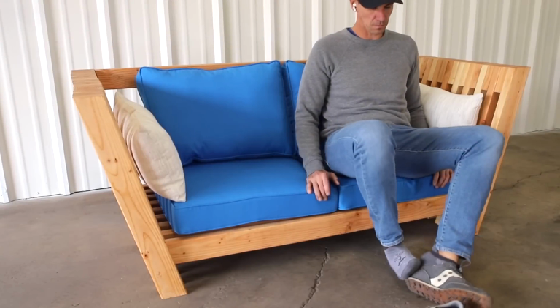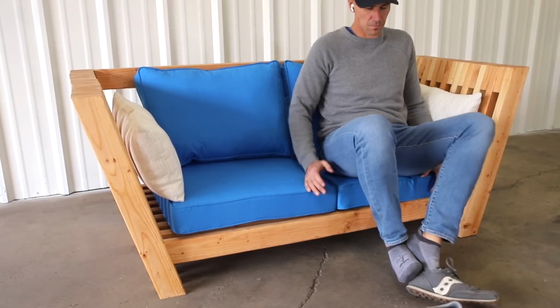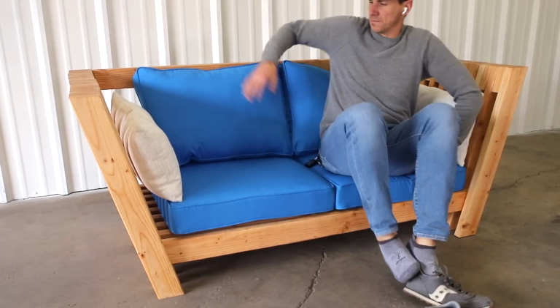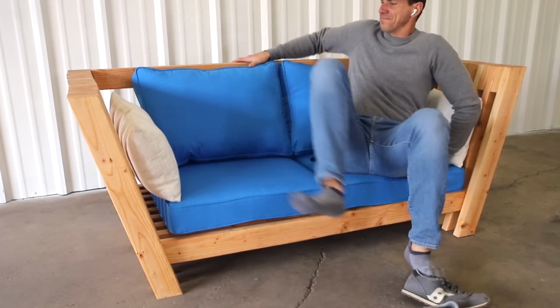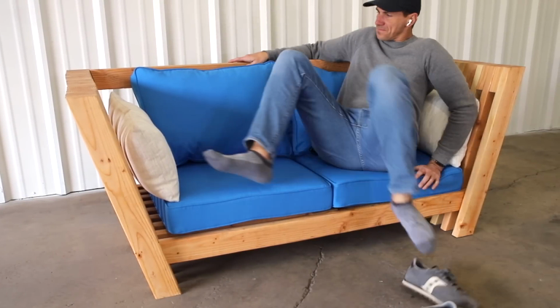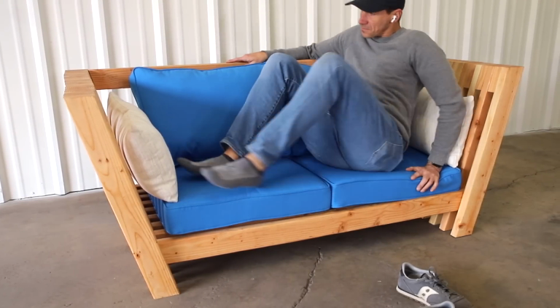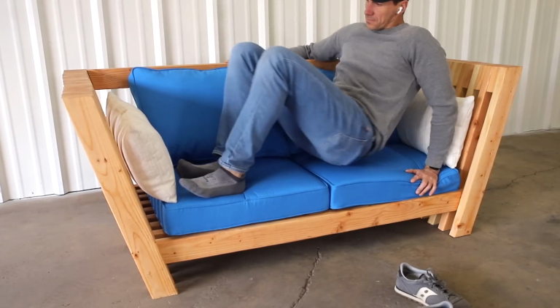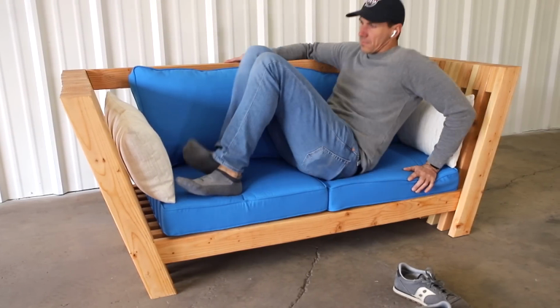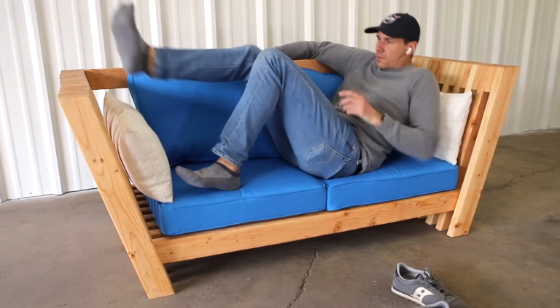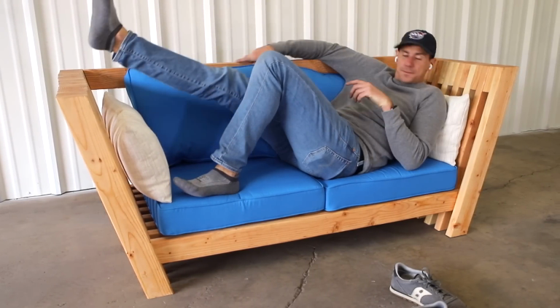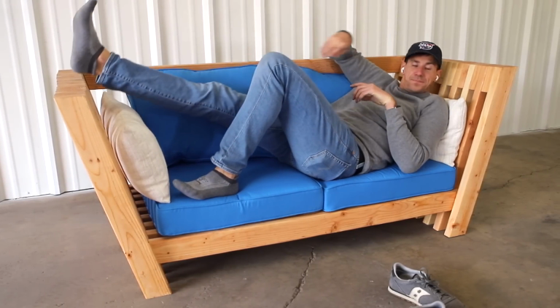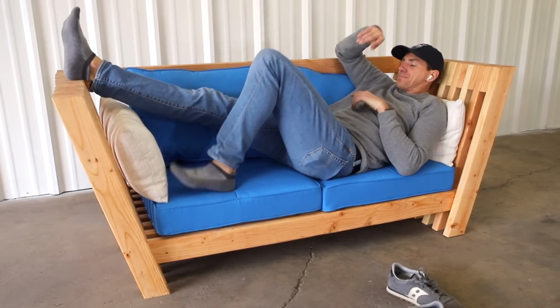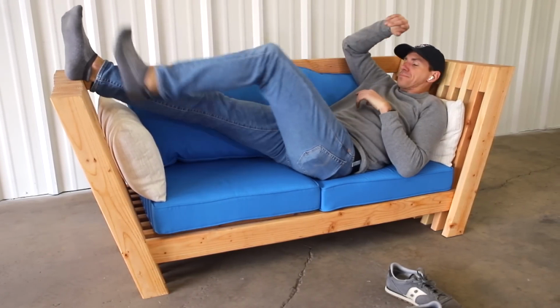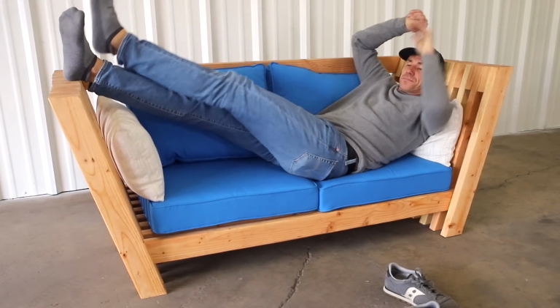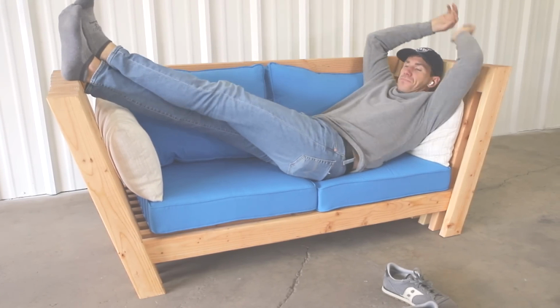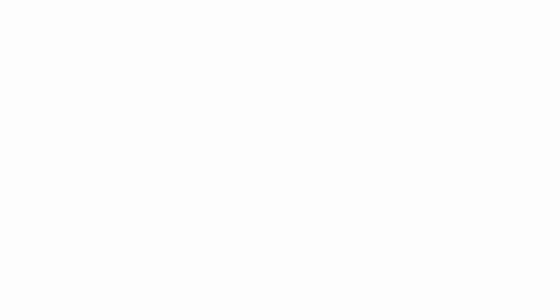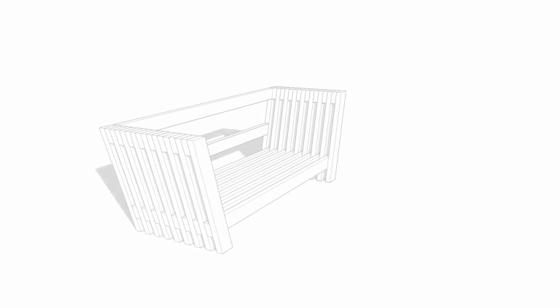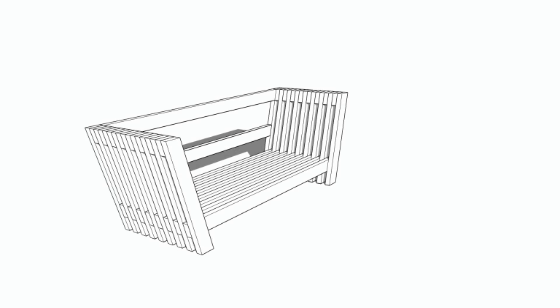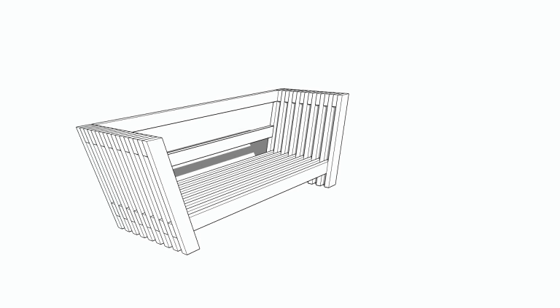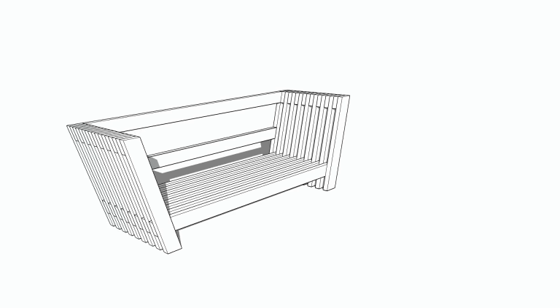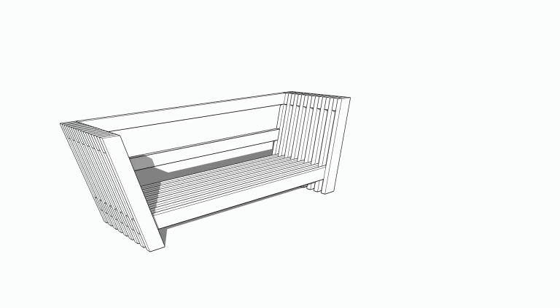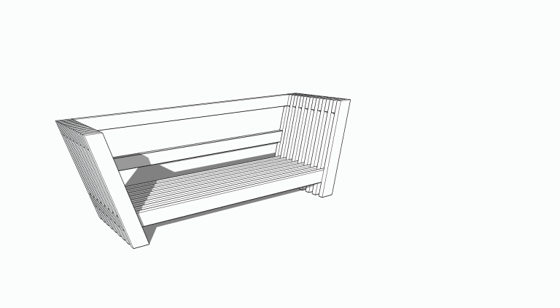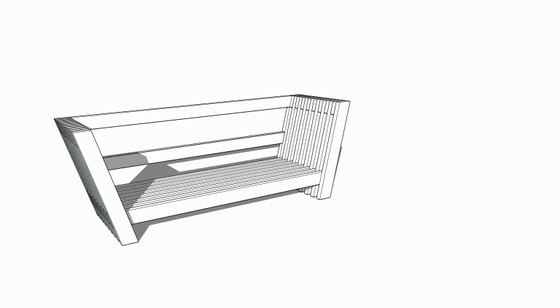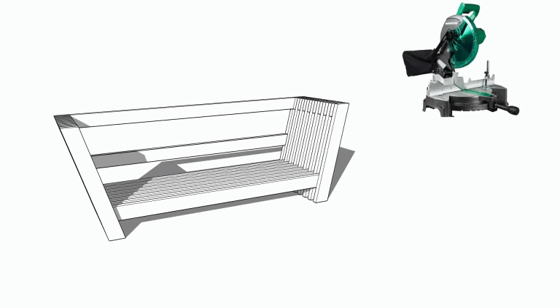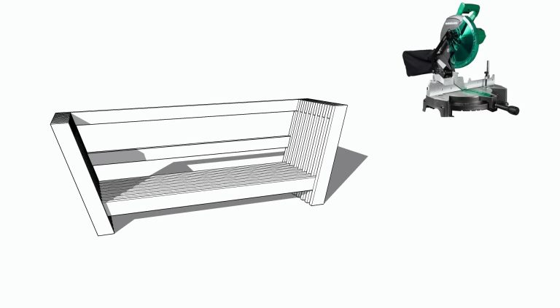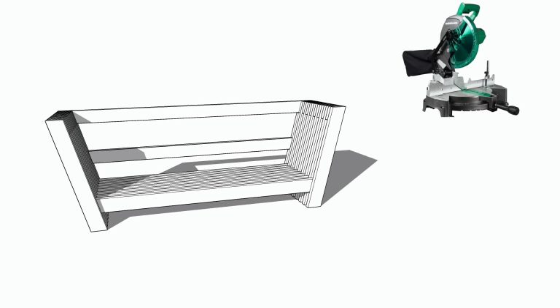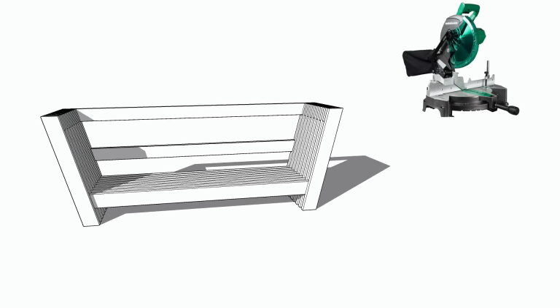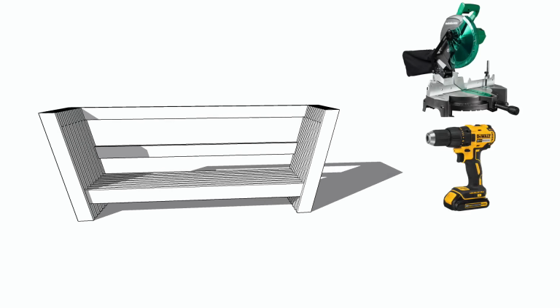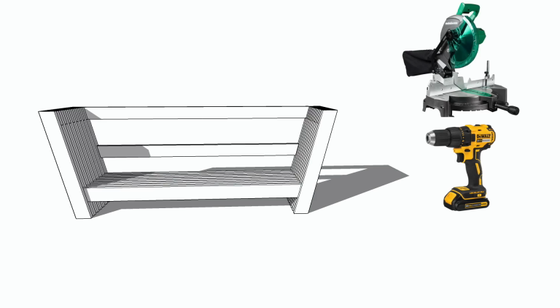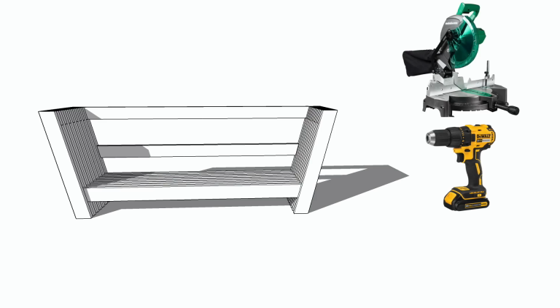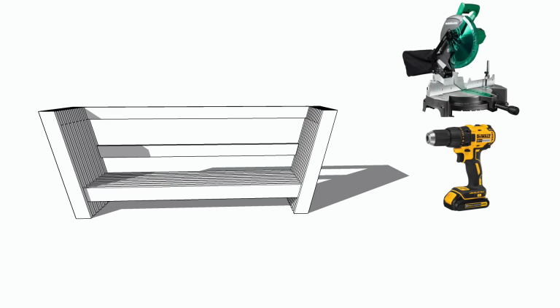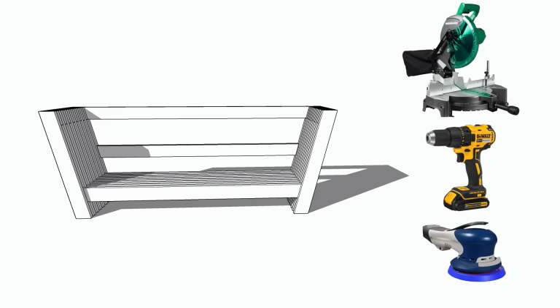This week I'm making a simple modern DIY sofa using only 2x4s and three power tools: a miter saw, a drill, and a sander.